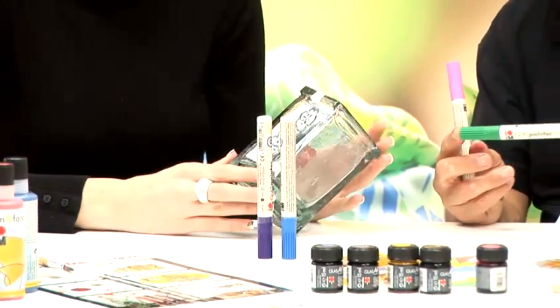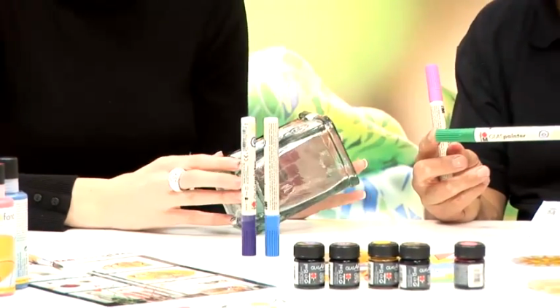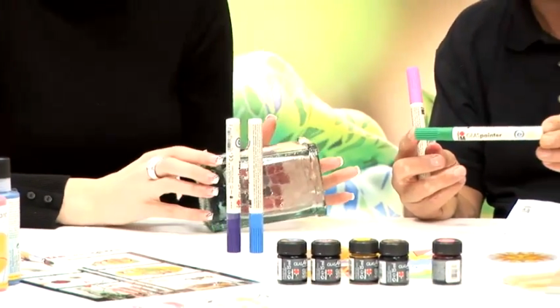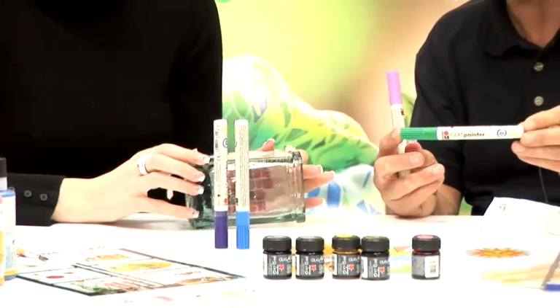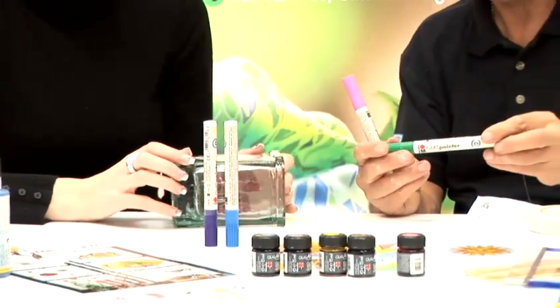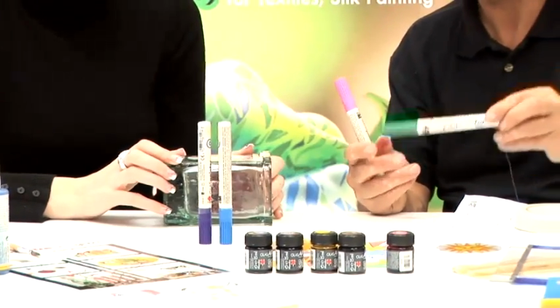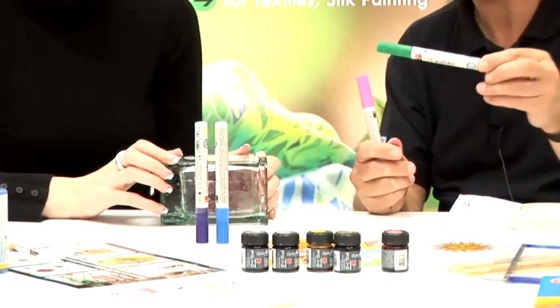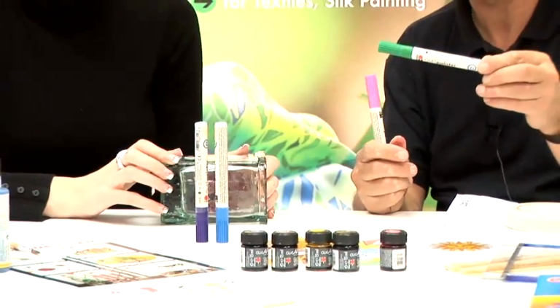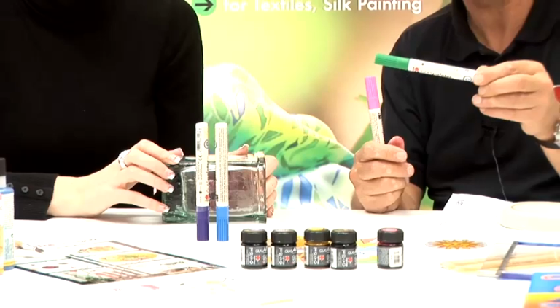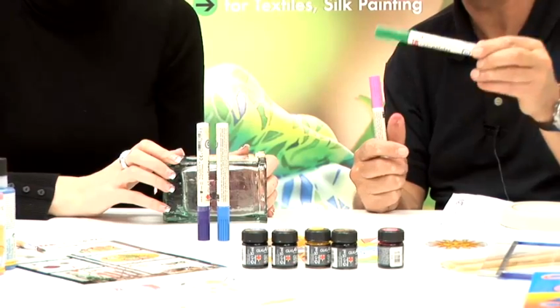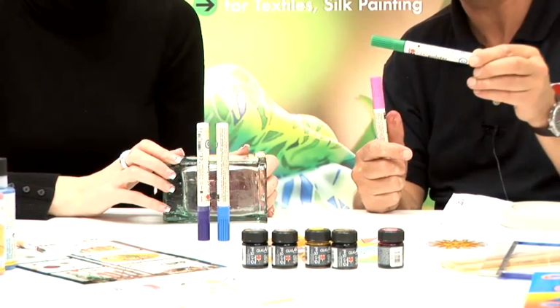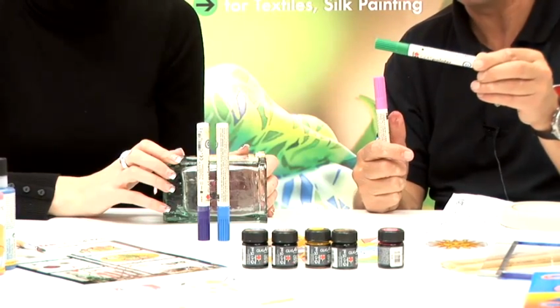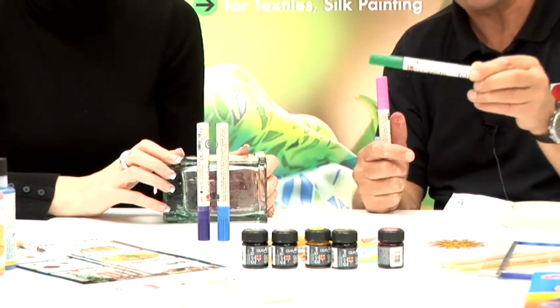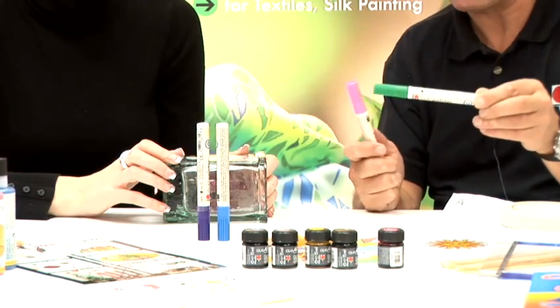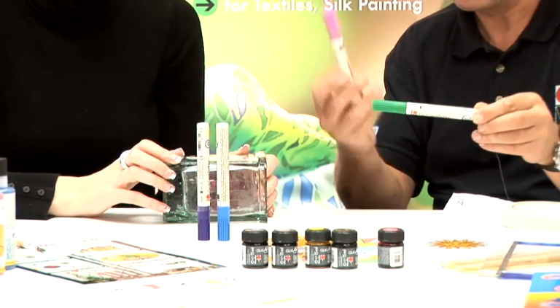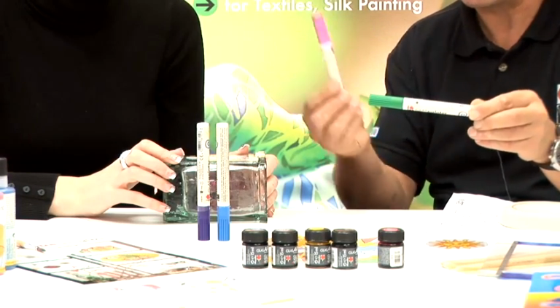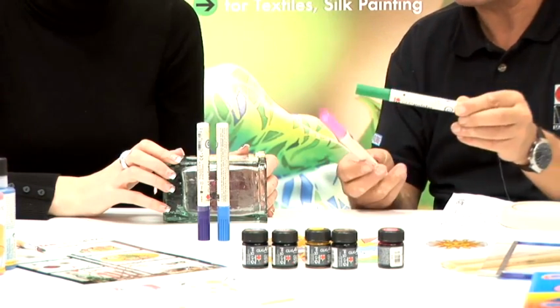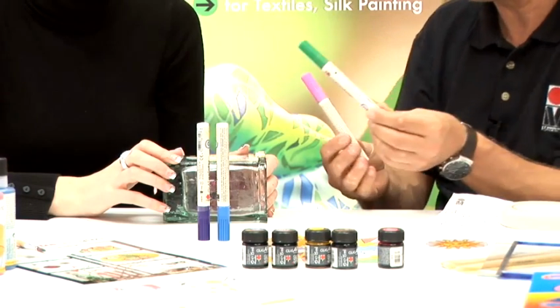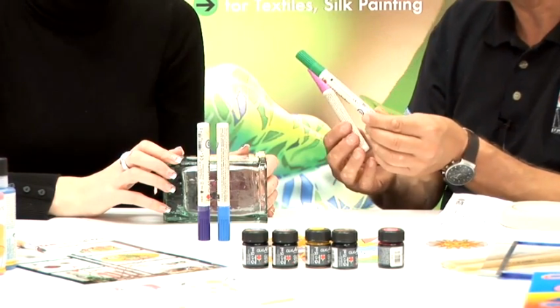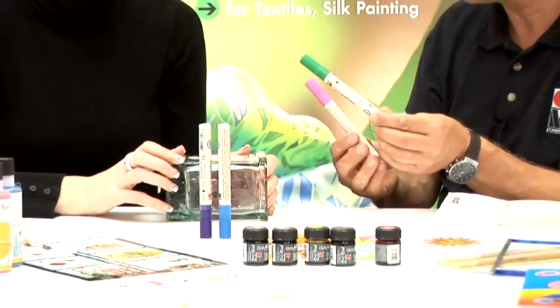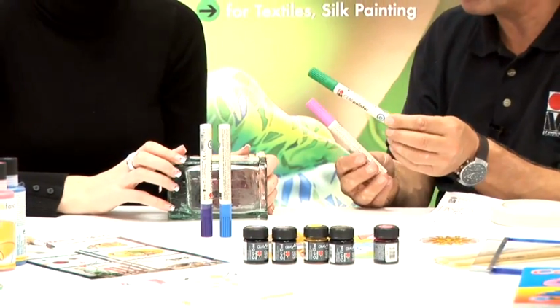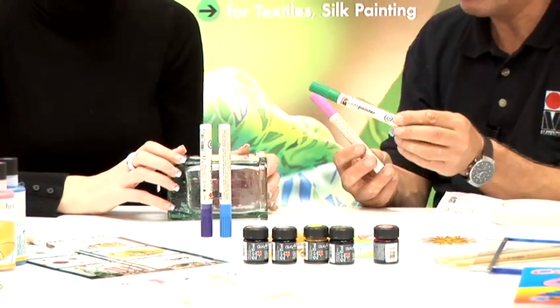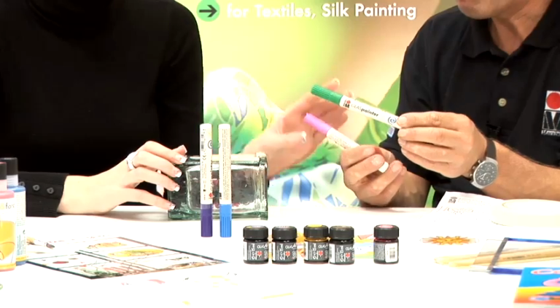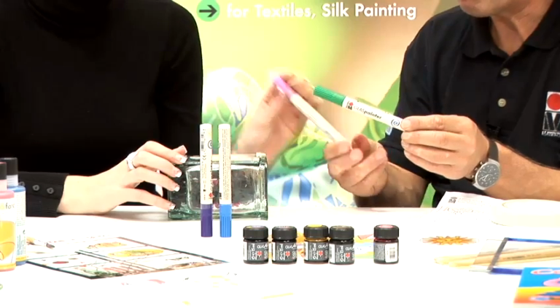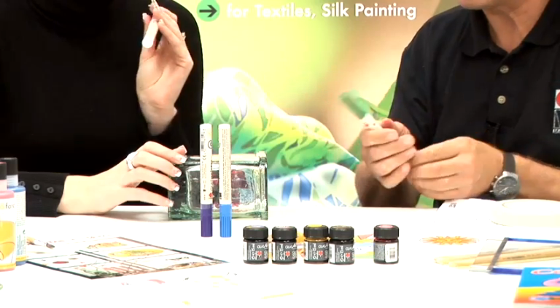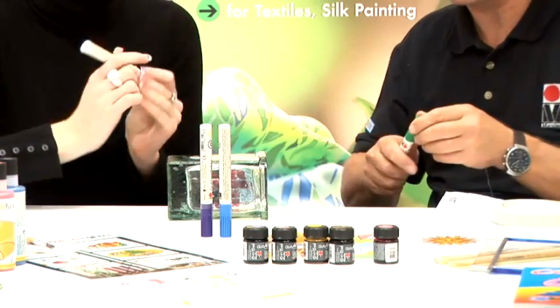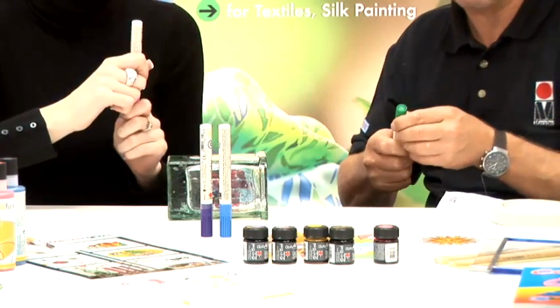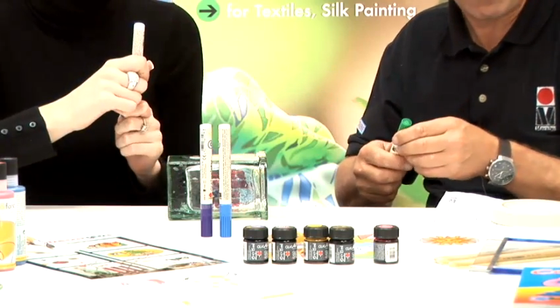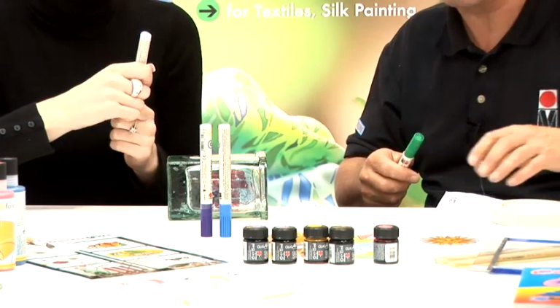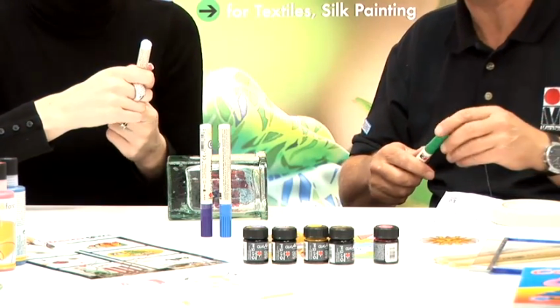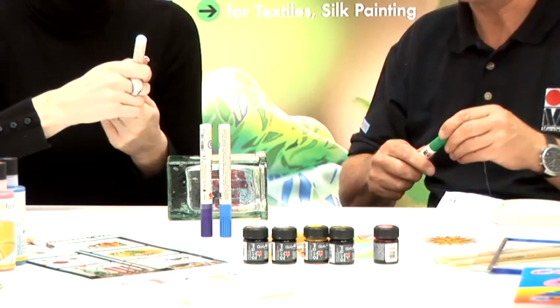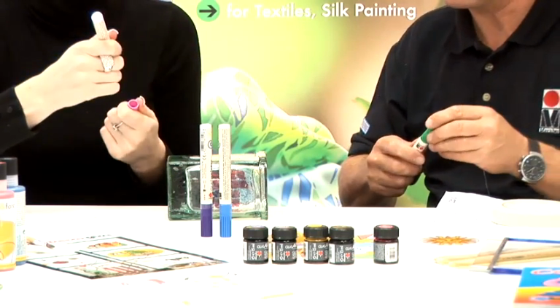These pens are quite a new product for us — we've launched them only in the last year. It makes glass painting a lot easier because they literally work as a pen. I'll hand over to Chrissy. Chrissy's going to start with her favourite colour: pink — girly pink.